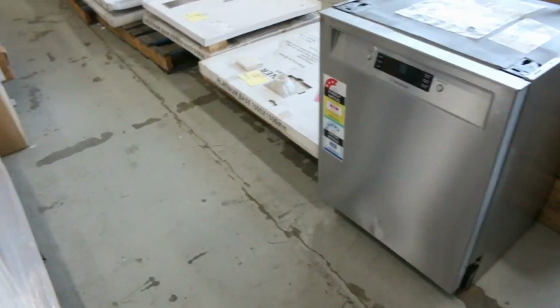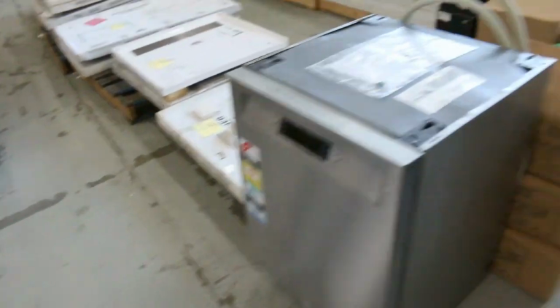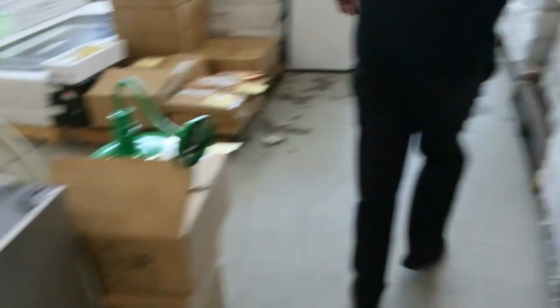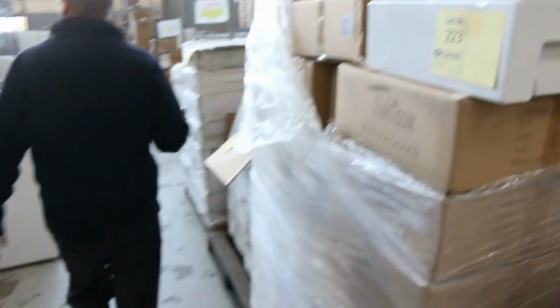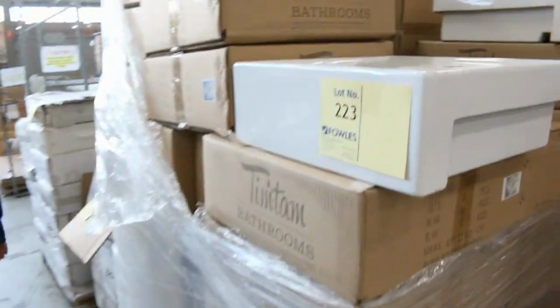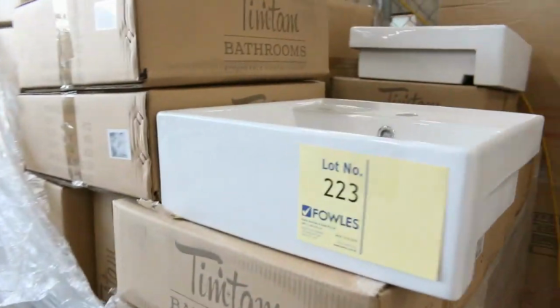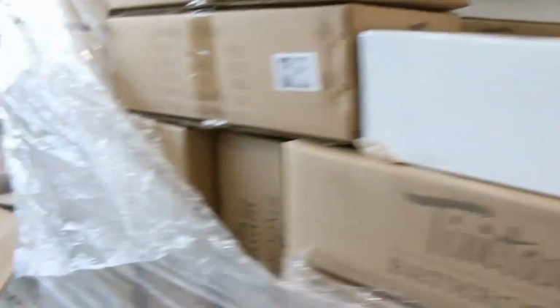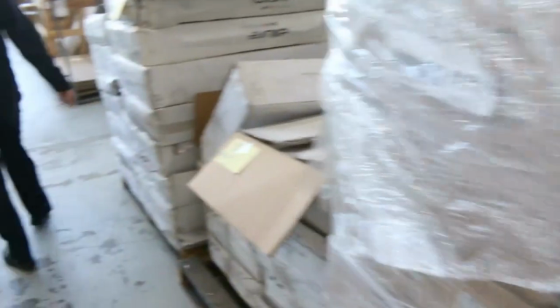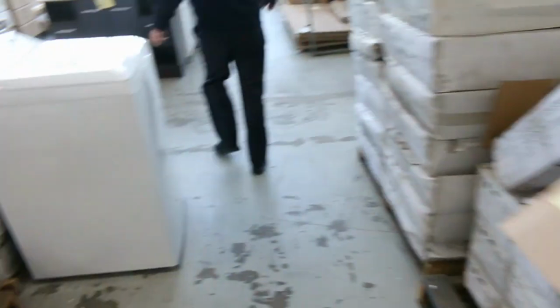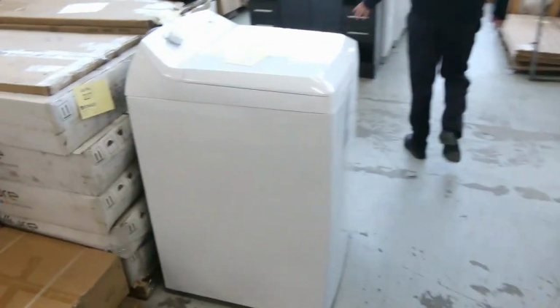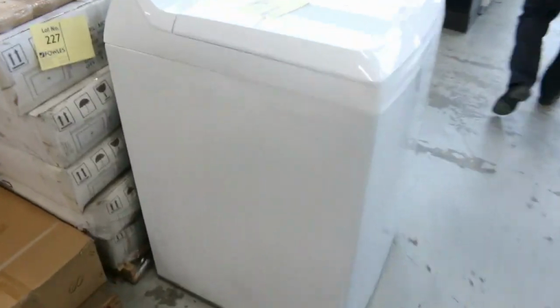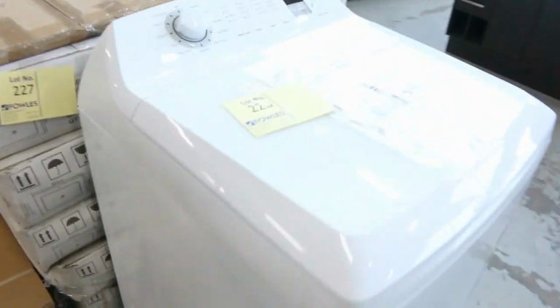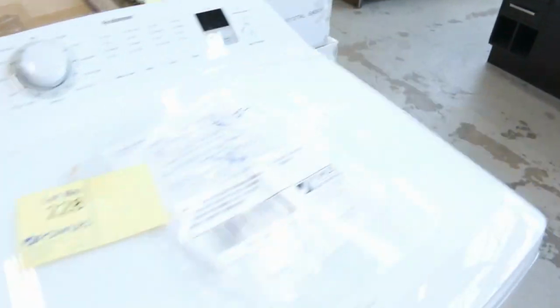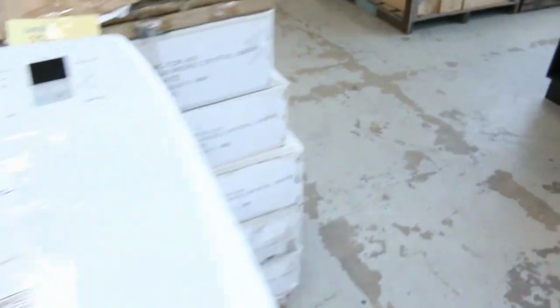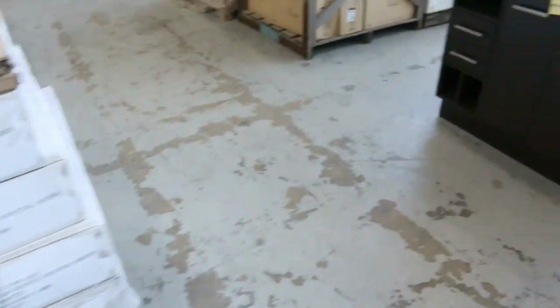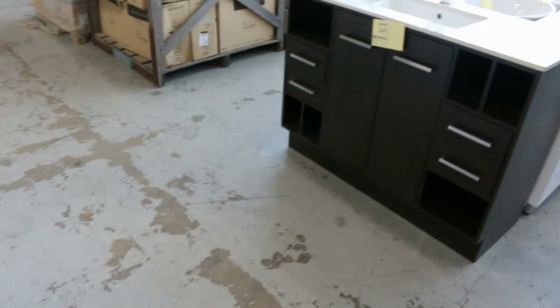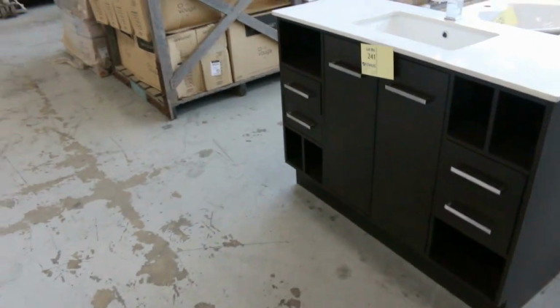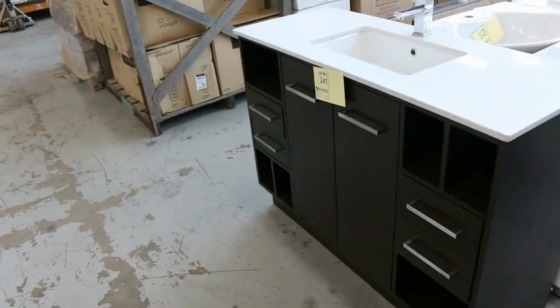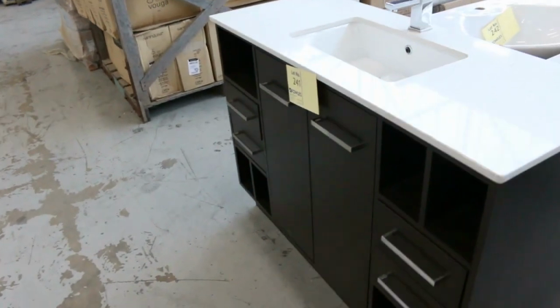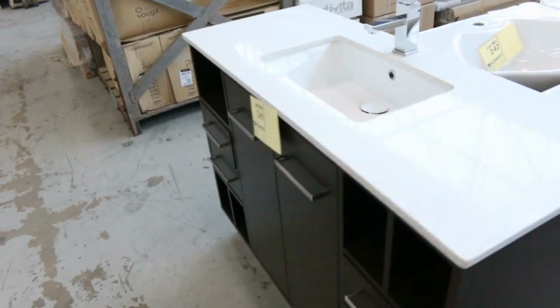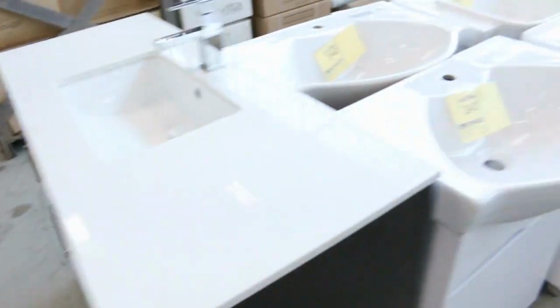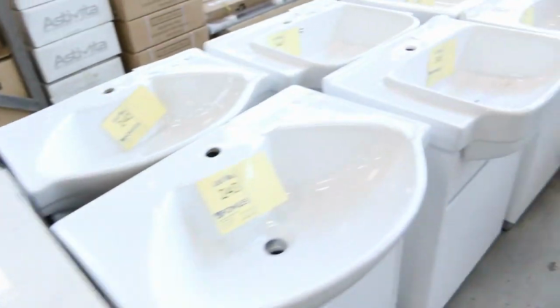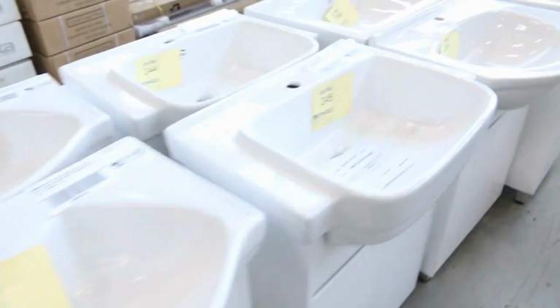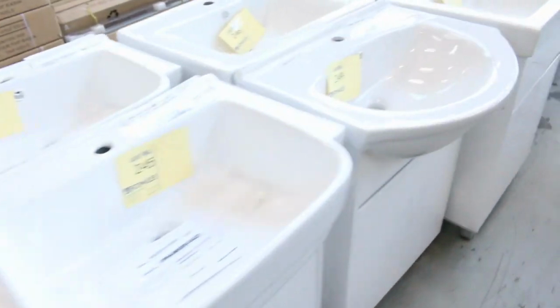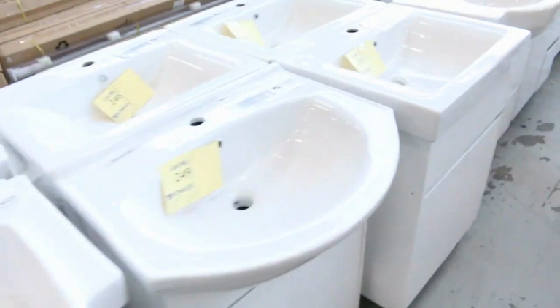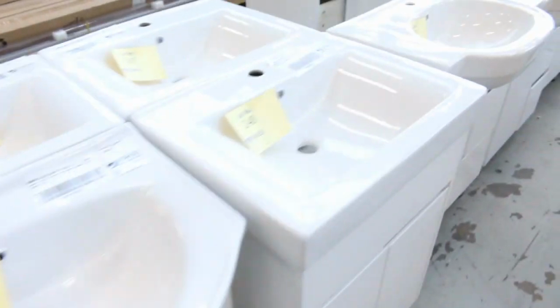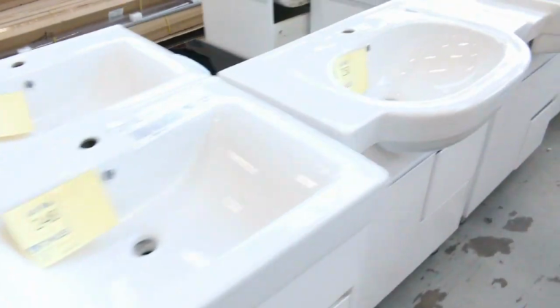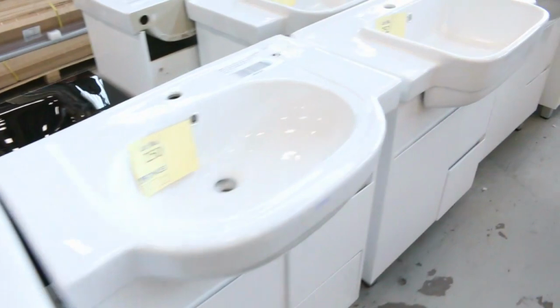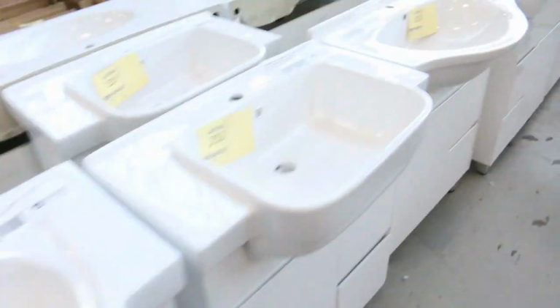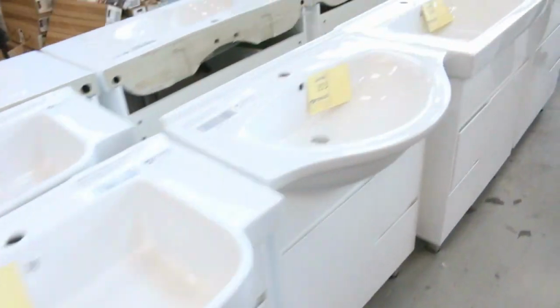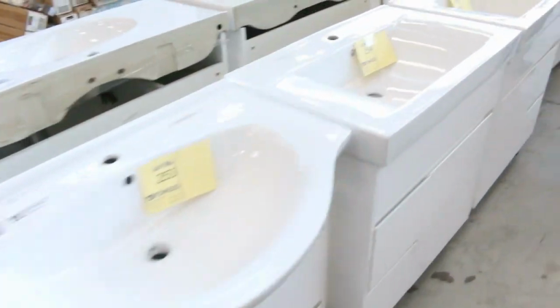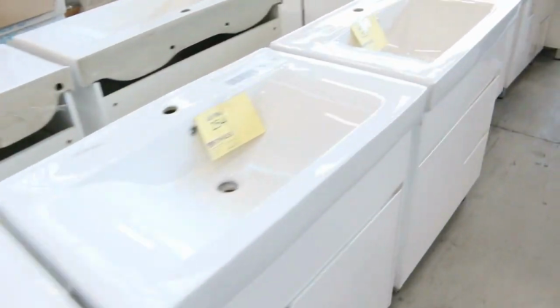Lots and lots of vanities — heaps of vanities, in fact. Have a look at all these freestanding vanities here. There's a nice dark brown one on the end, then all these white freestanding vanities right the way through. Really nice looking stuff, these ones.